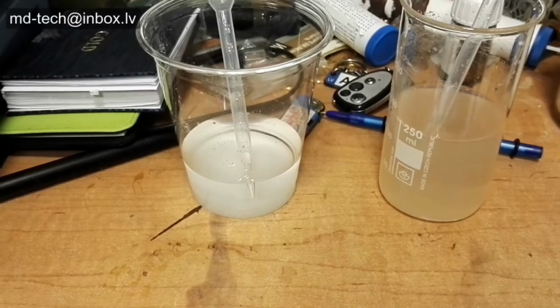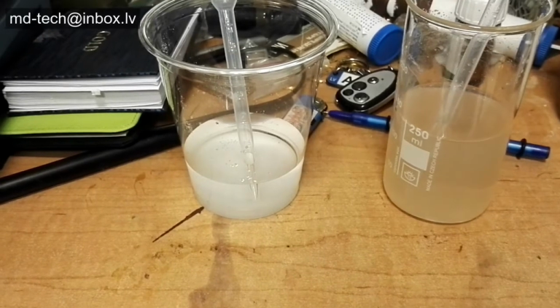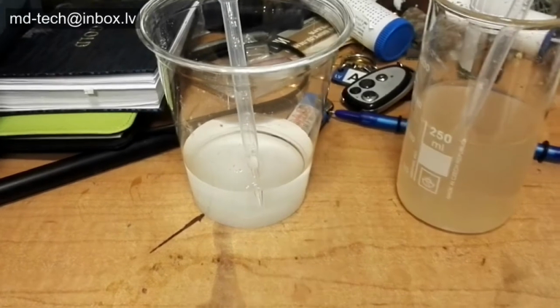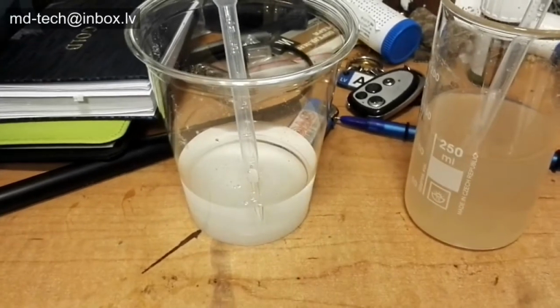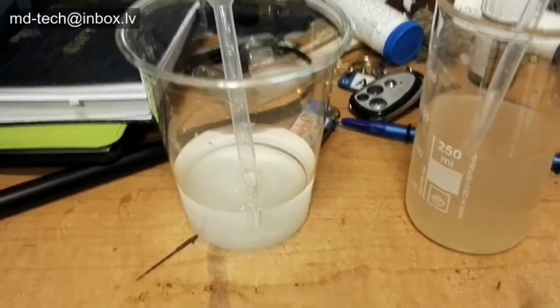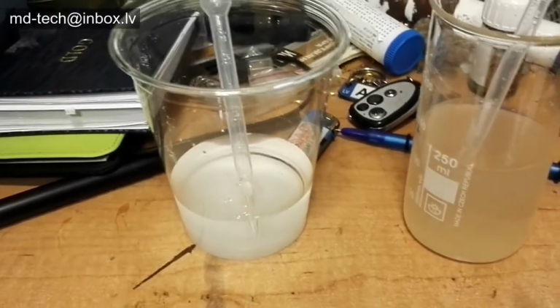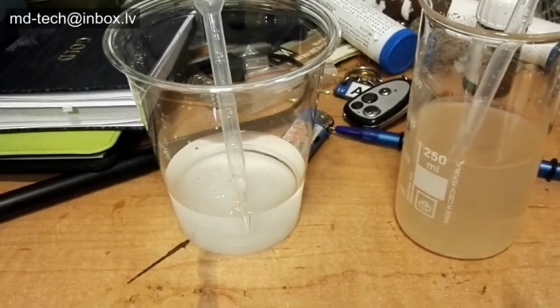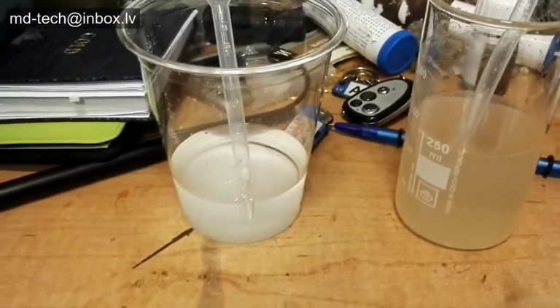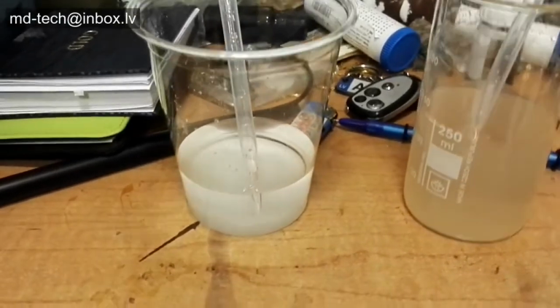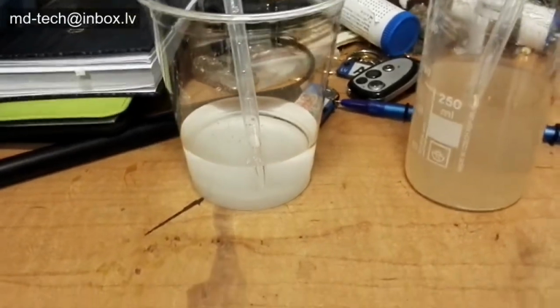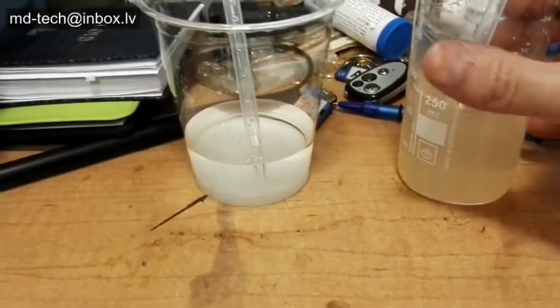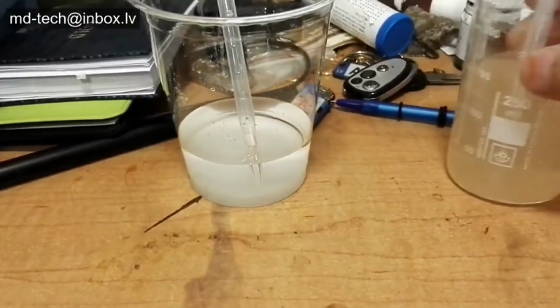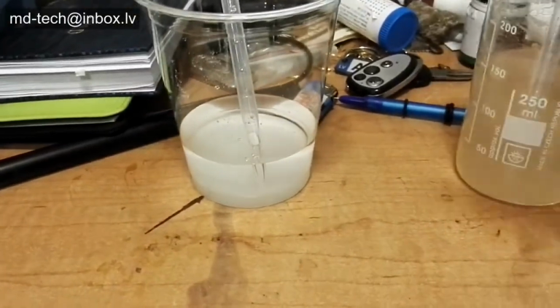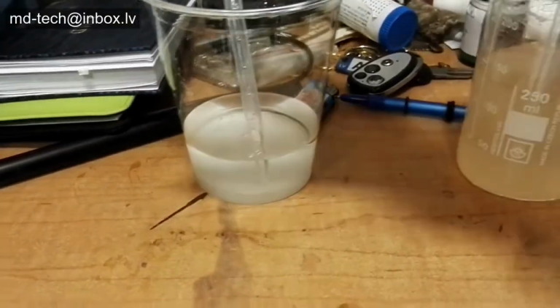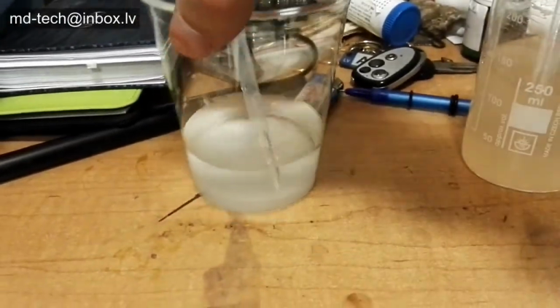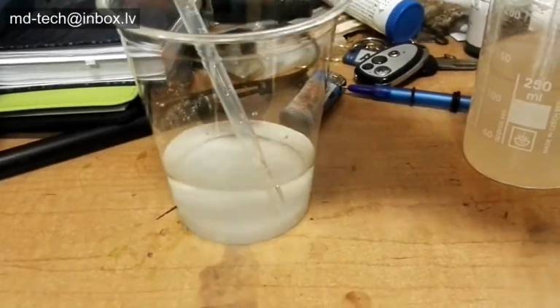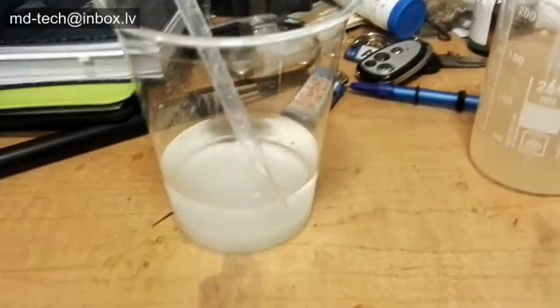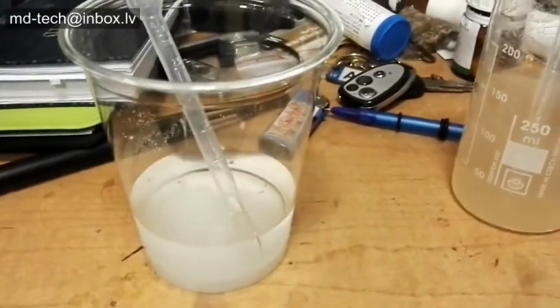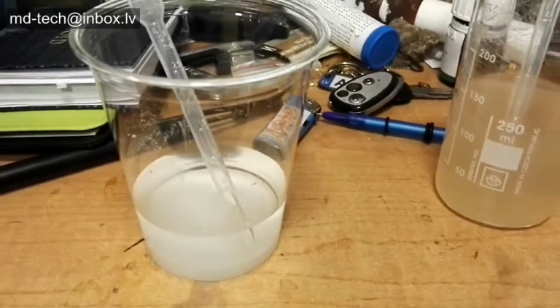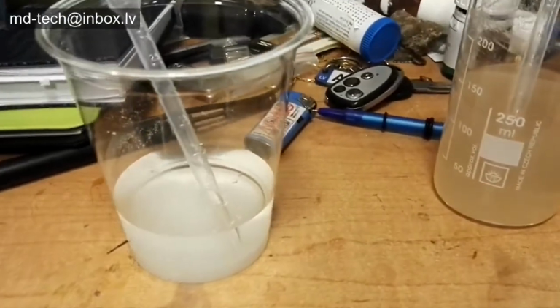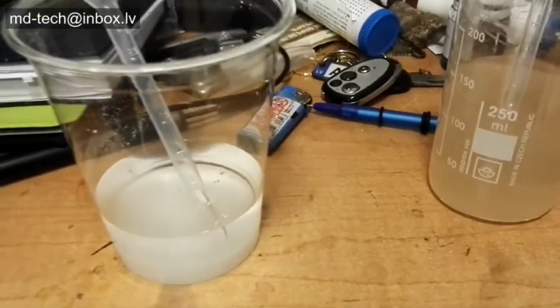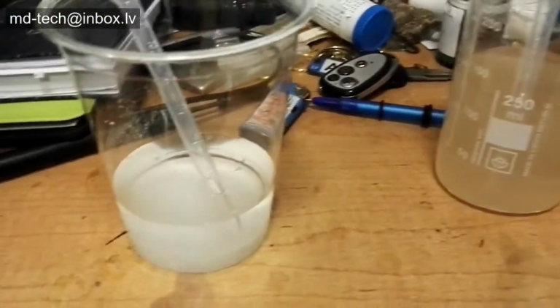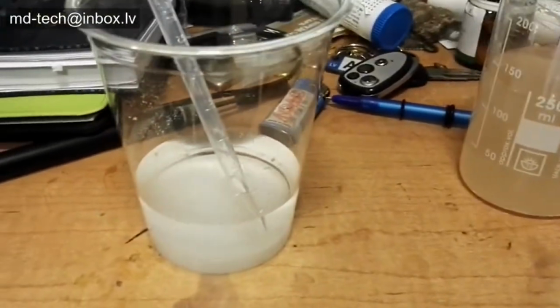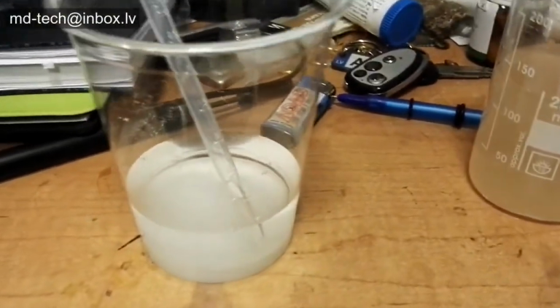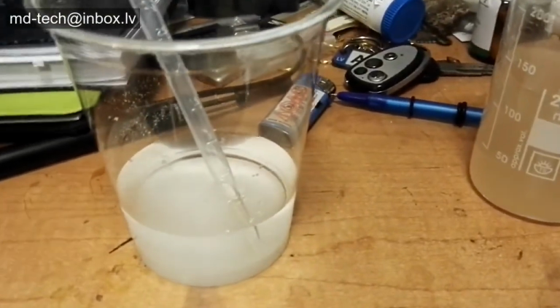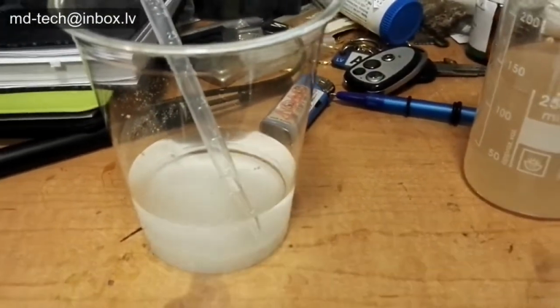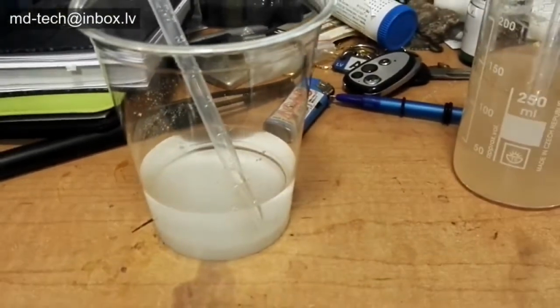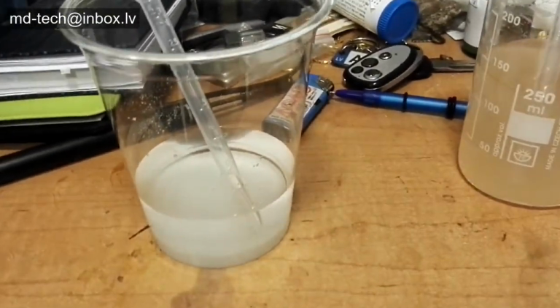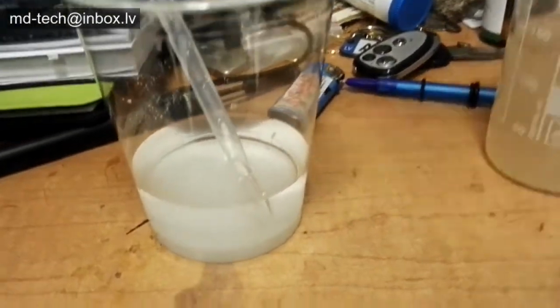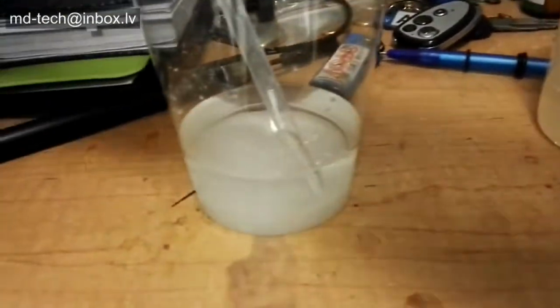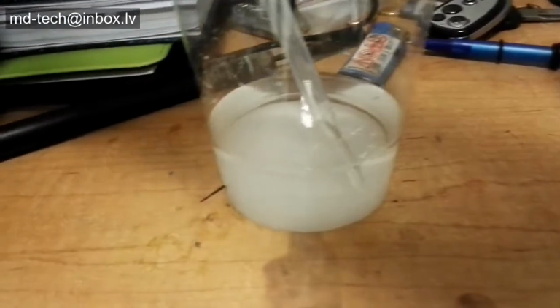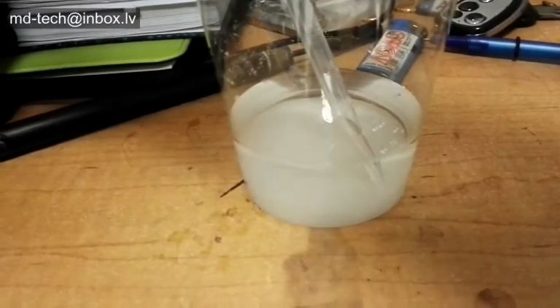In the future I will show how to plate plastics and glass with silver in an electrolyte bath. For this purpose I need silver sulfate. Today I show how to convert silver nitrate to silver sulfate.